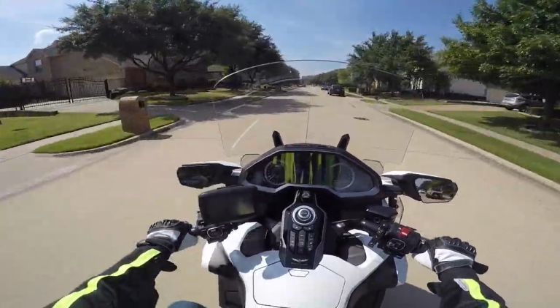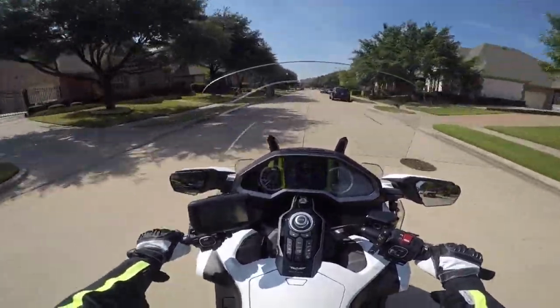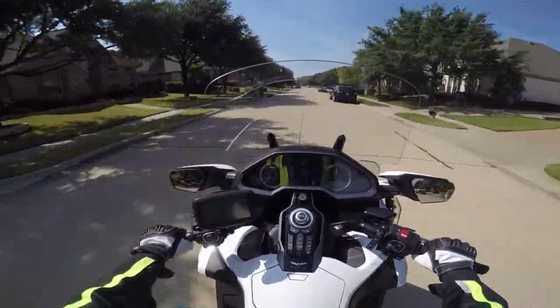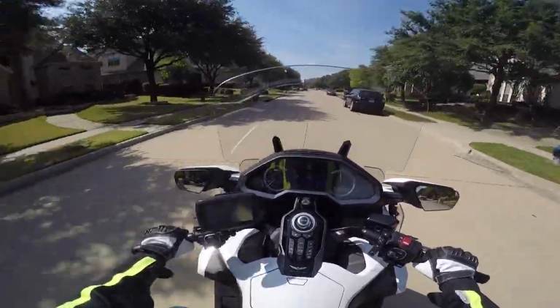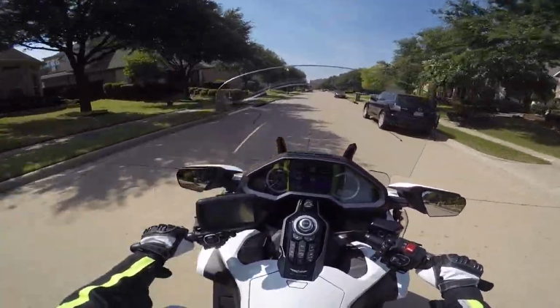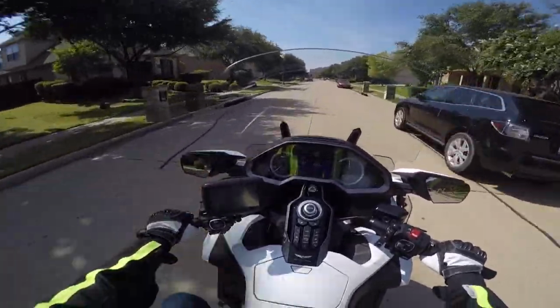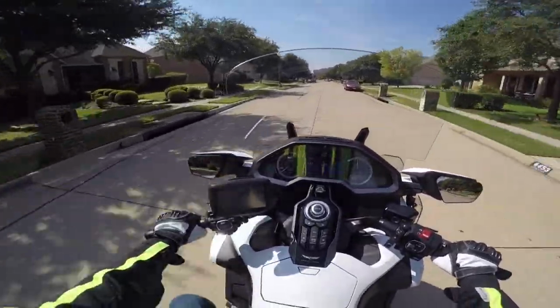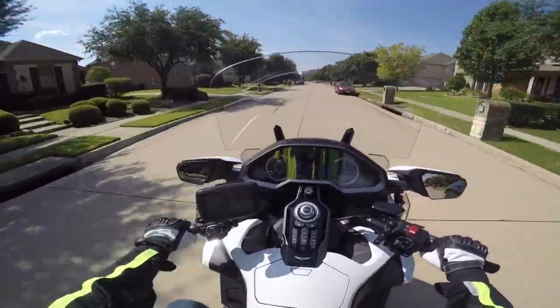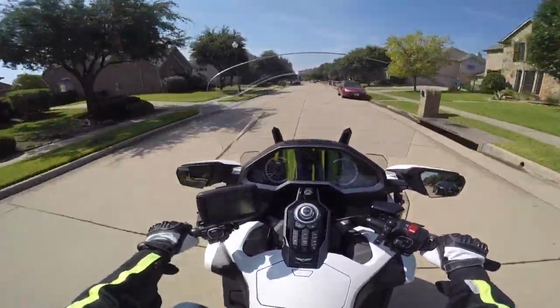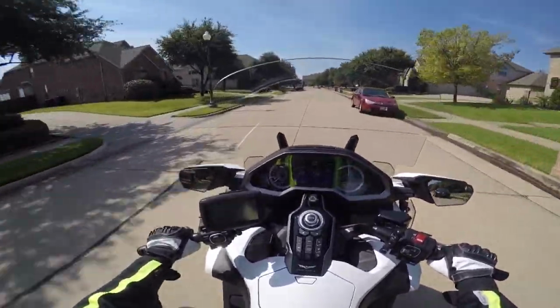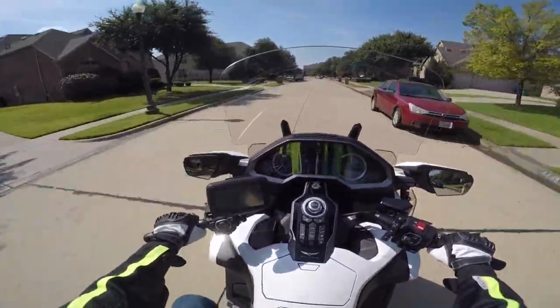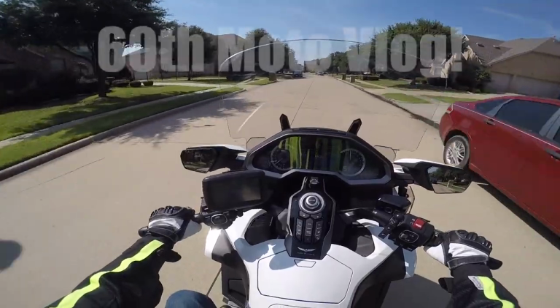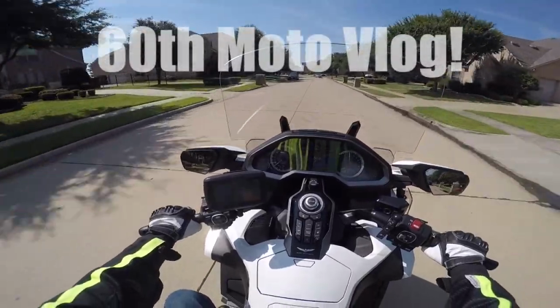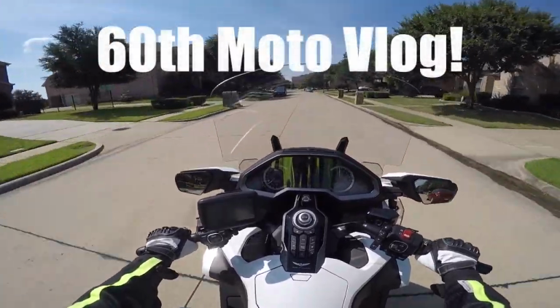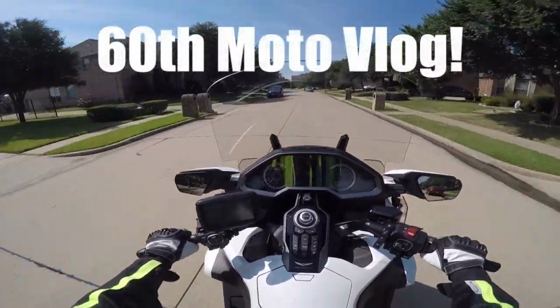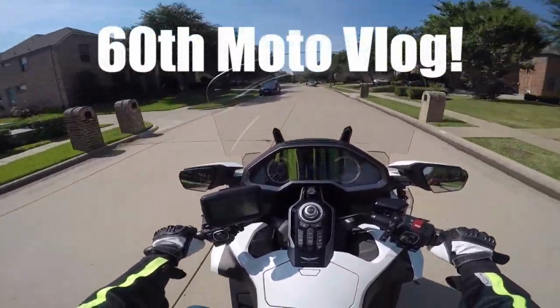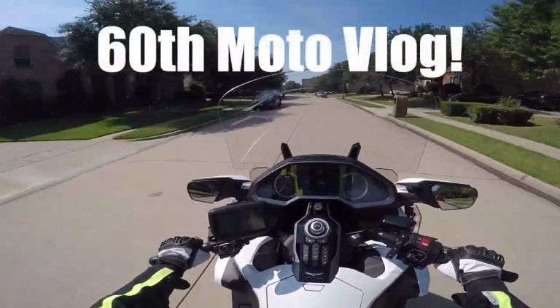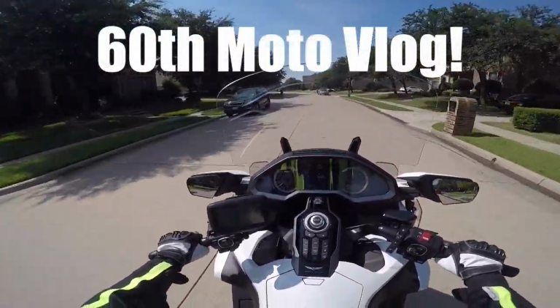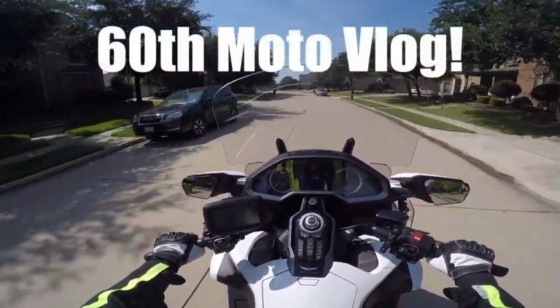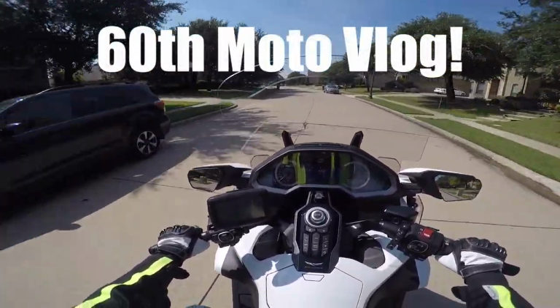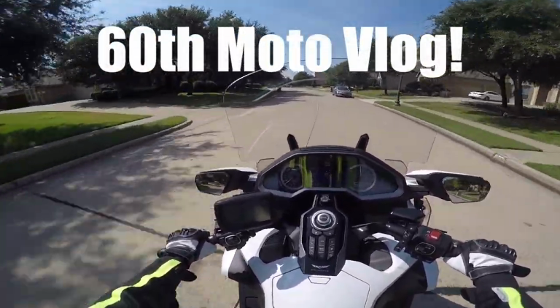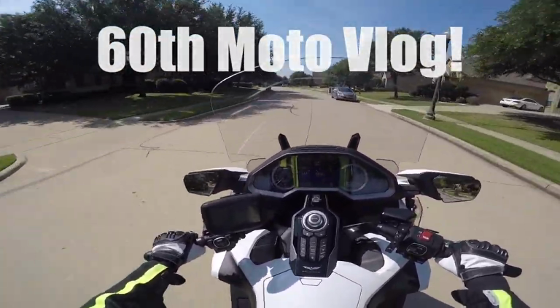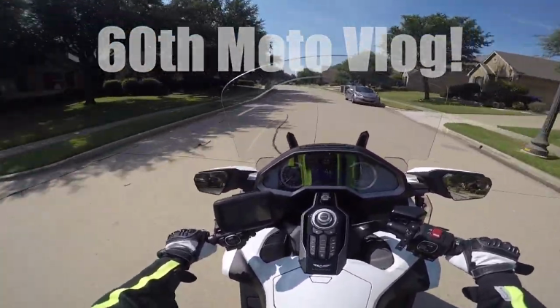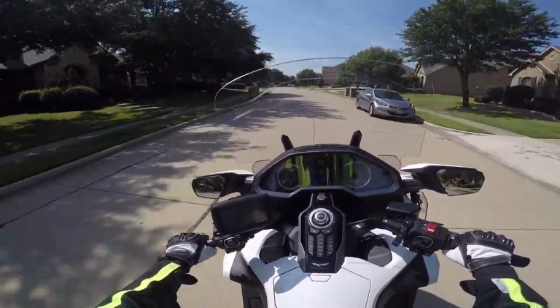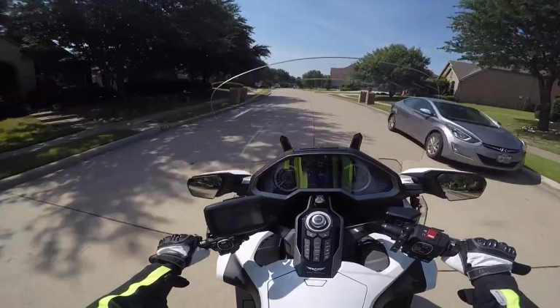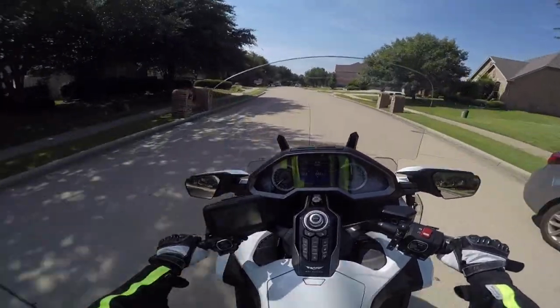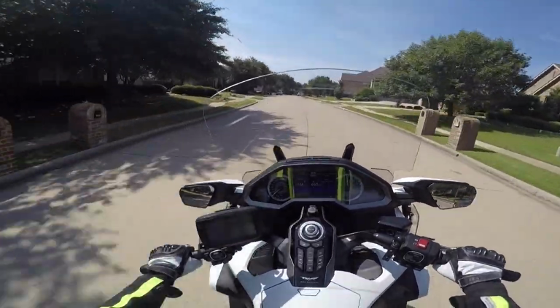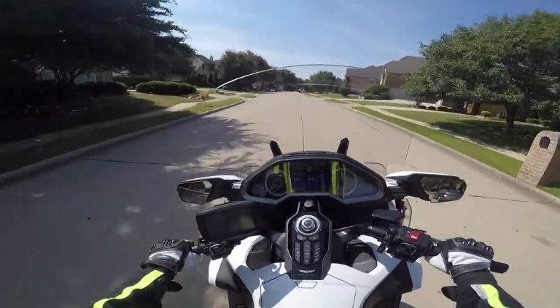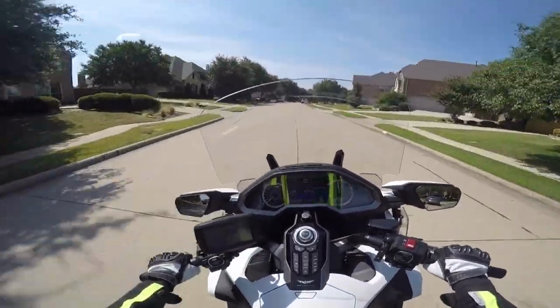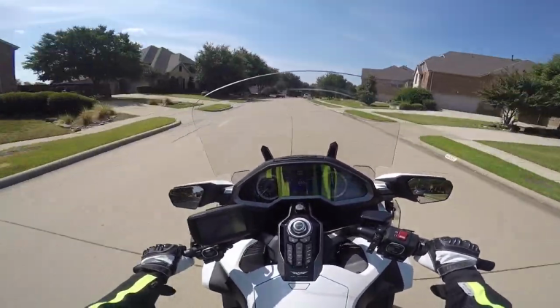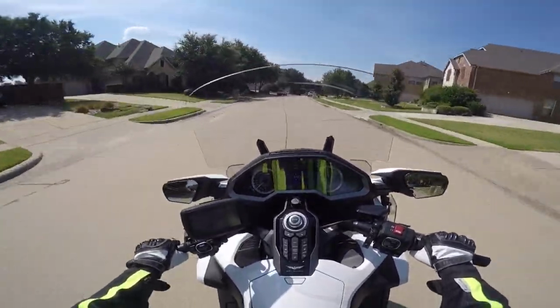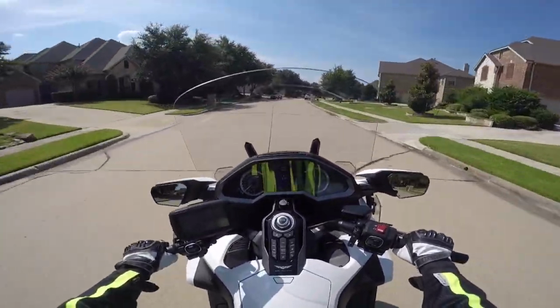So this is my 60th Moto Vlog, and today I just got a couple of things I want to catch up on and tell you about.